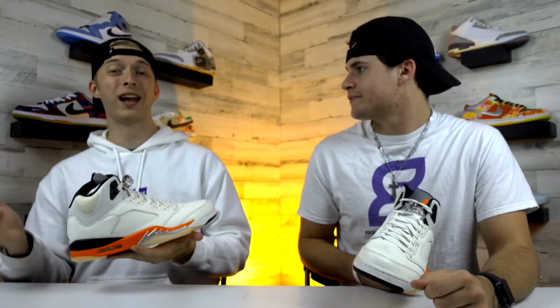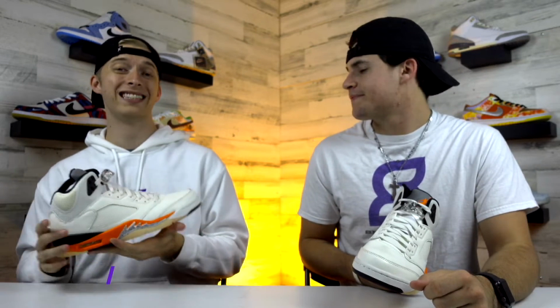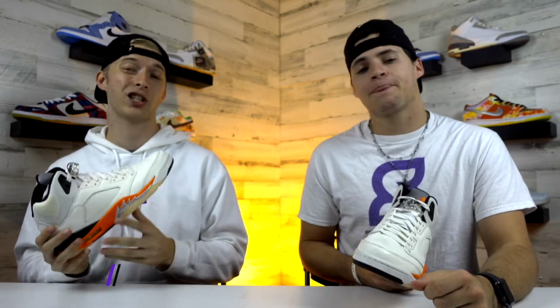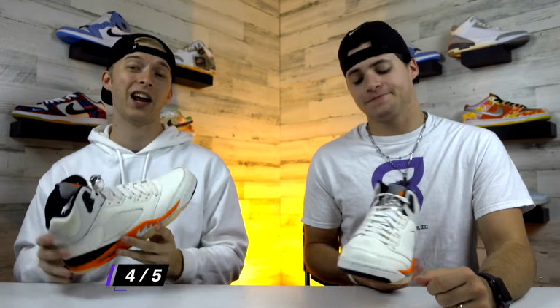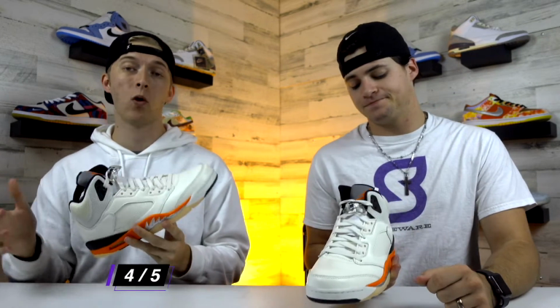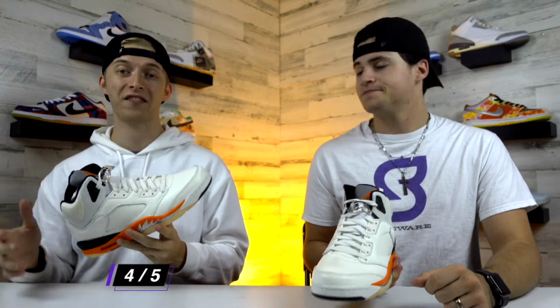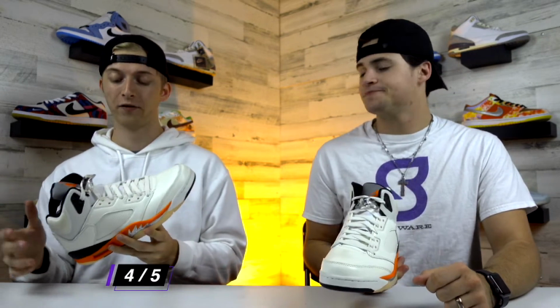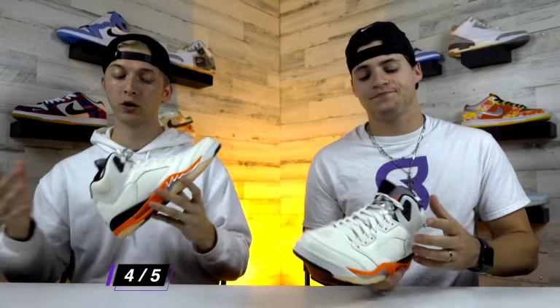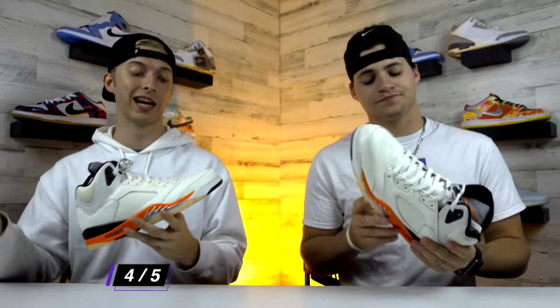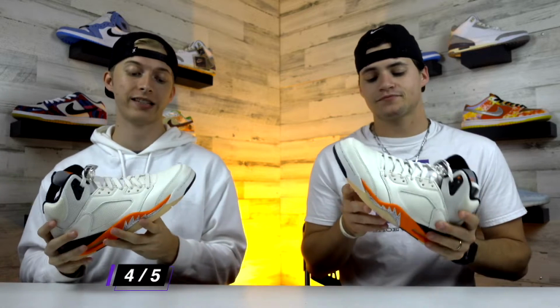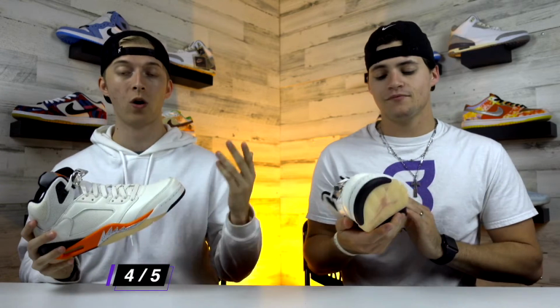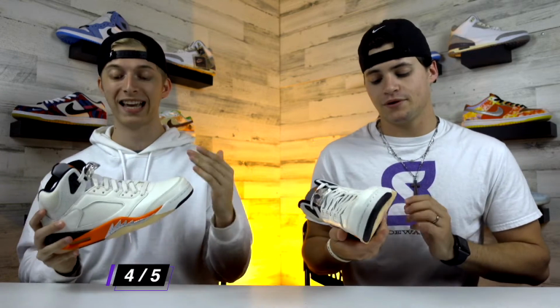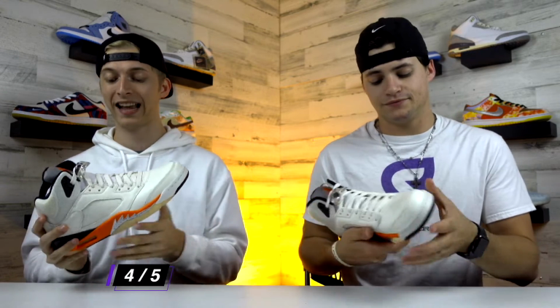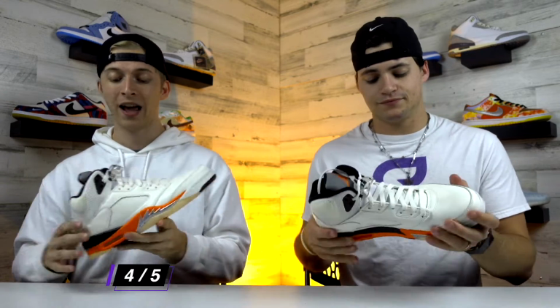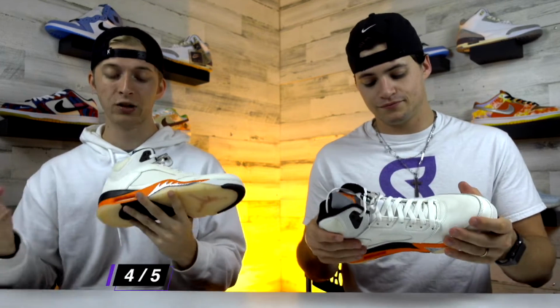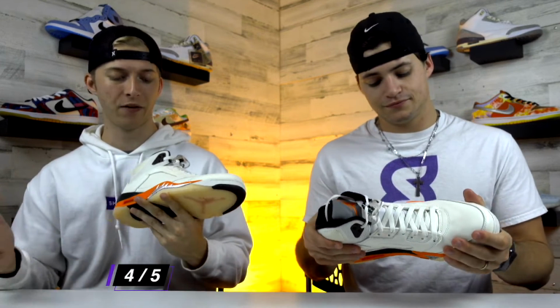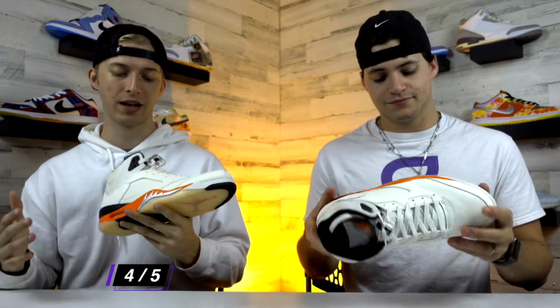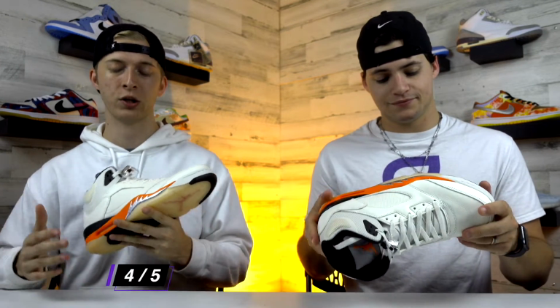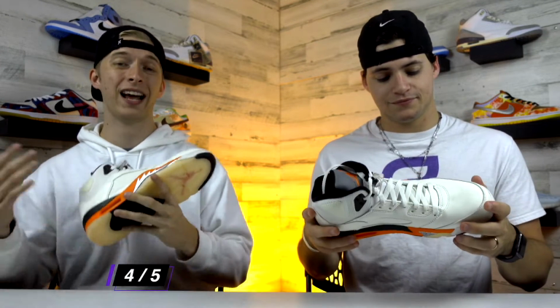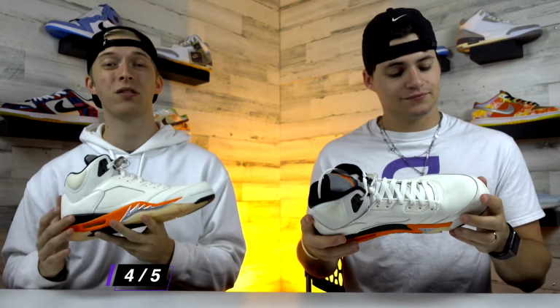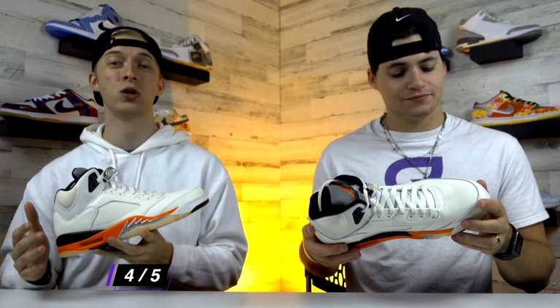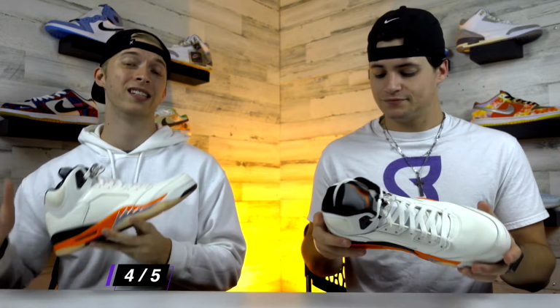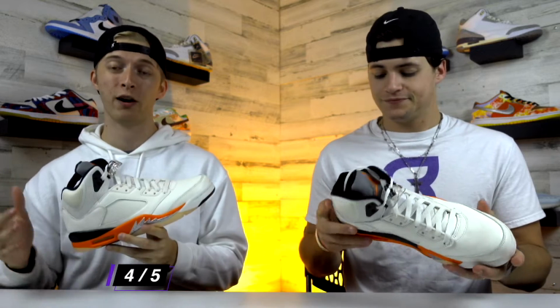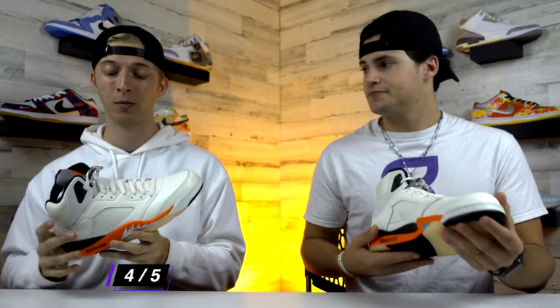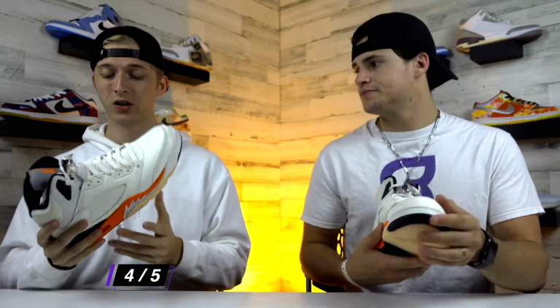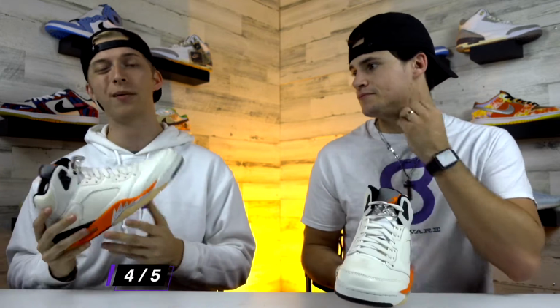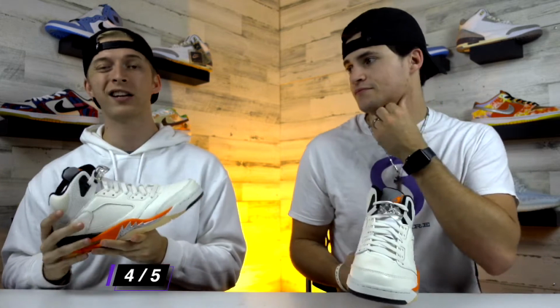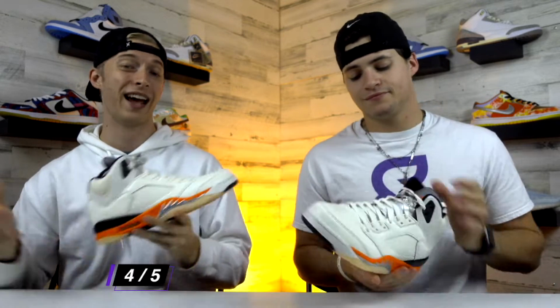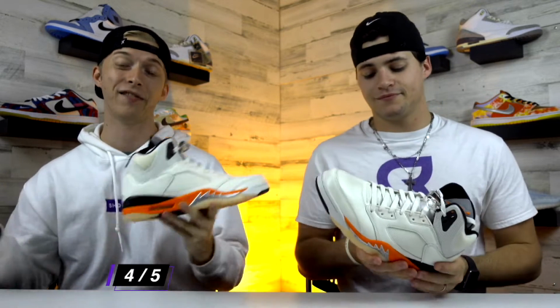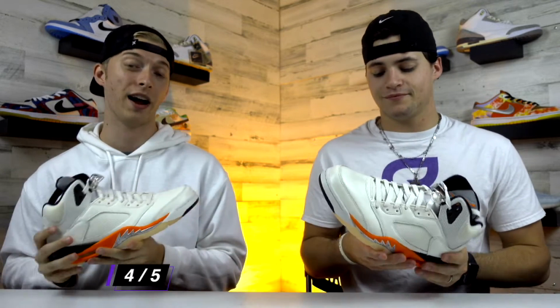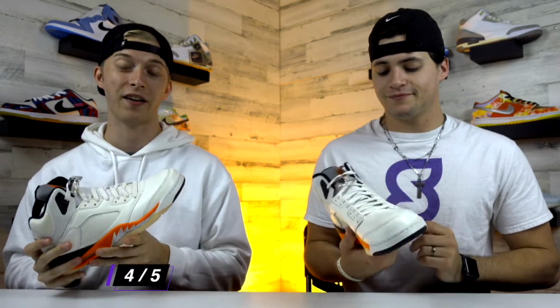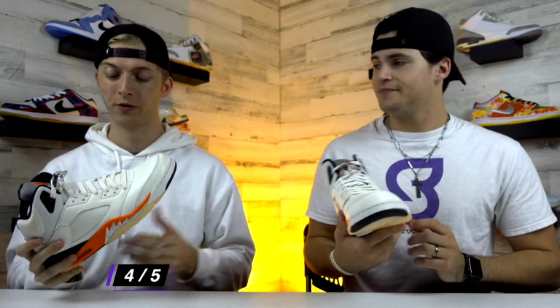I'm gonna rate these a four out of five for me personally. Like I just said, the quality is there and I do like everything about this shoe, and I also think this shoe is very wearable. So yeah, I'm gonna lock it in at a four out of five.